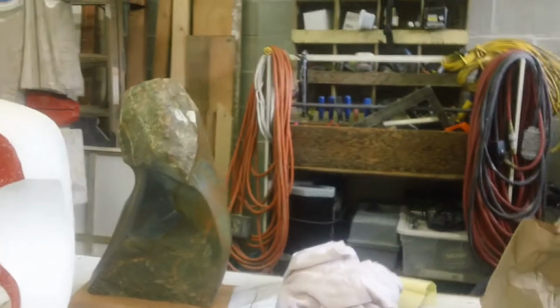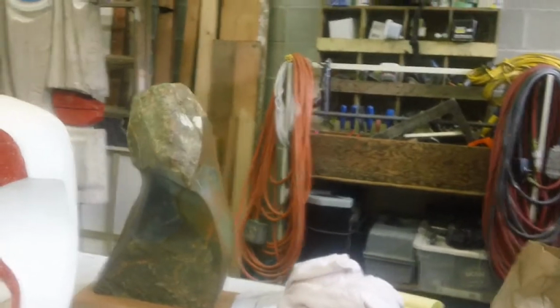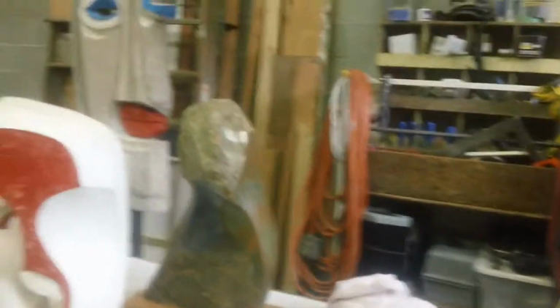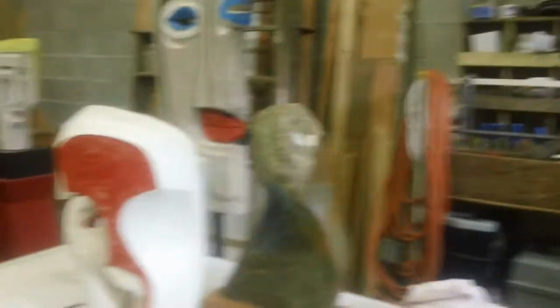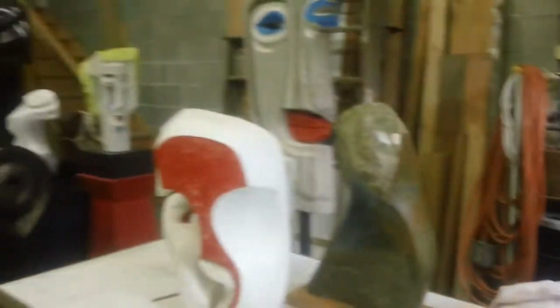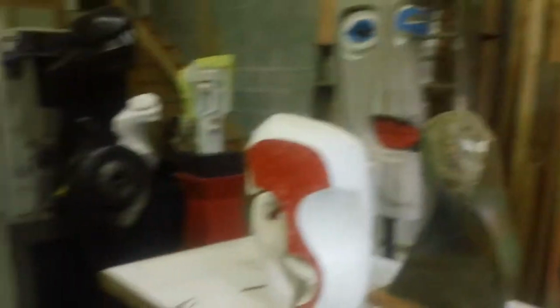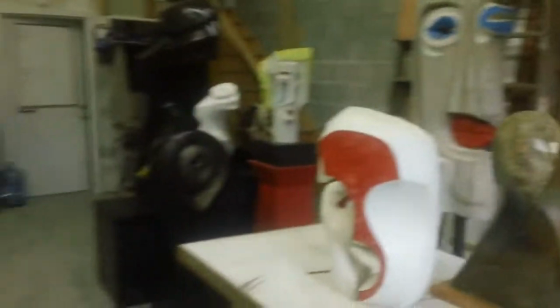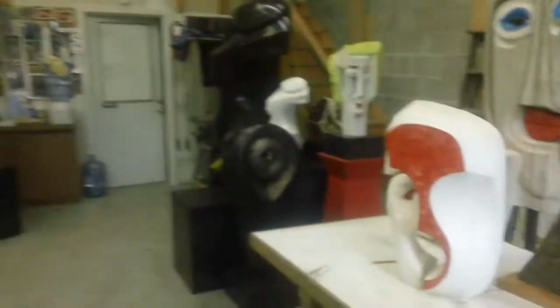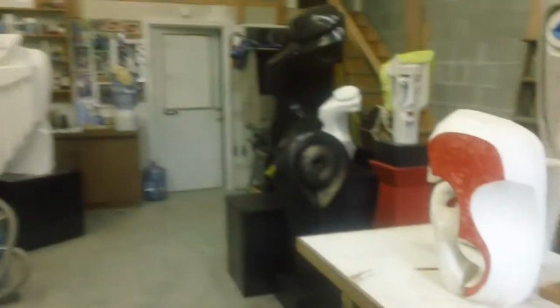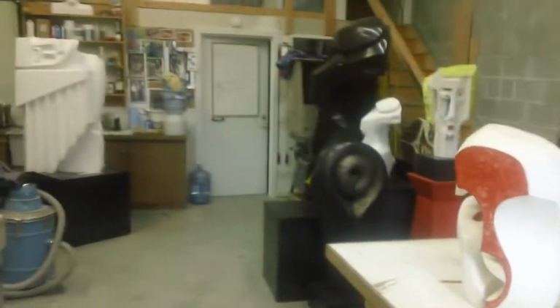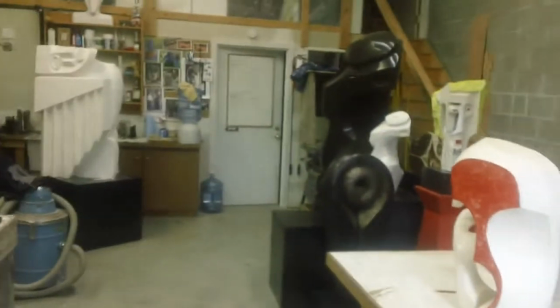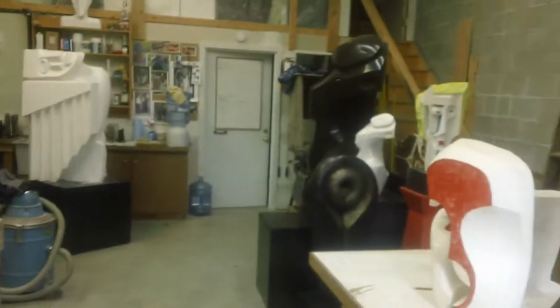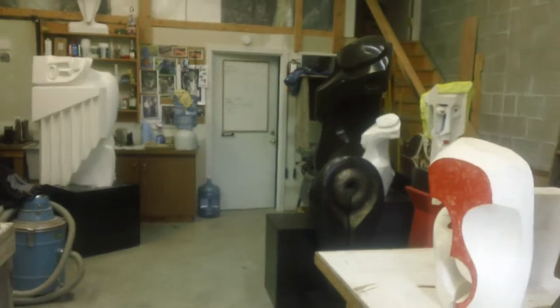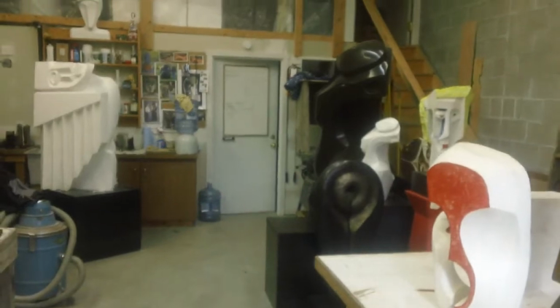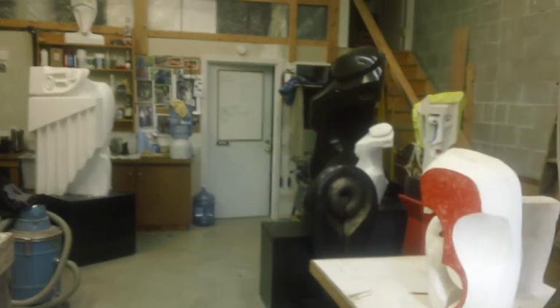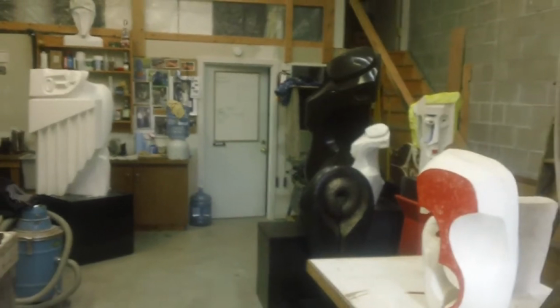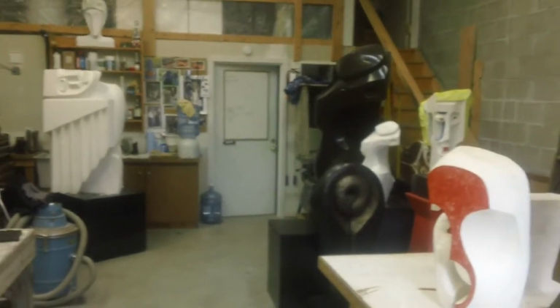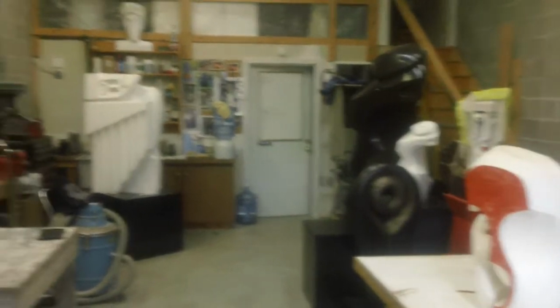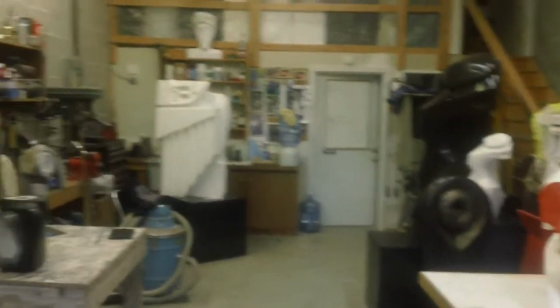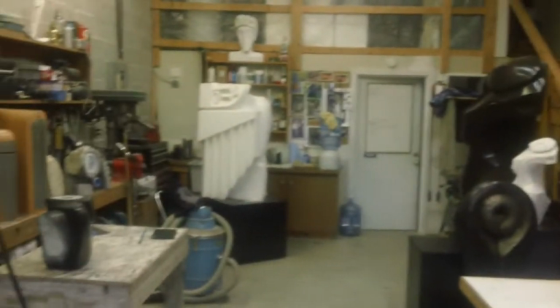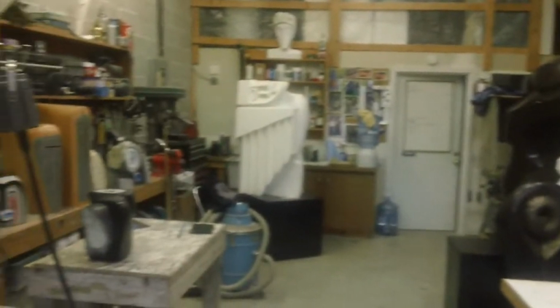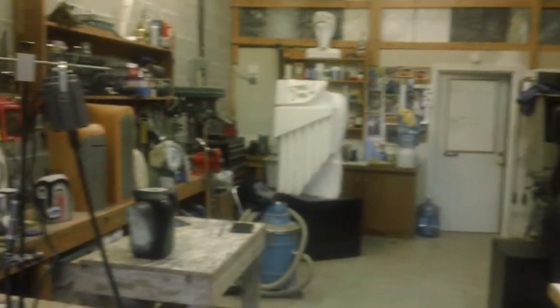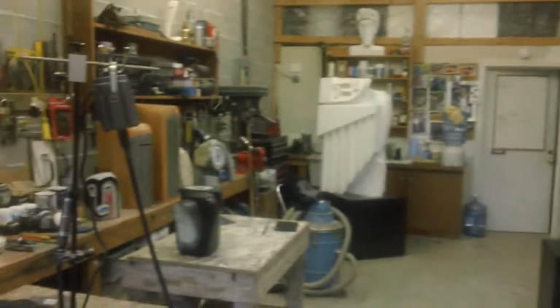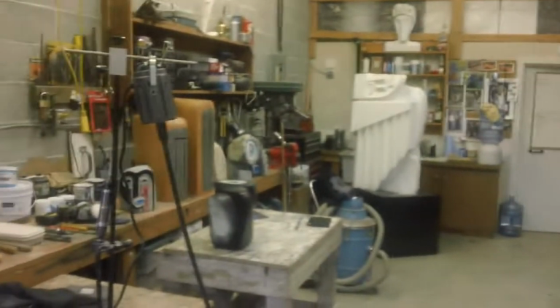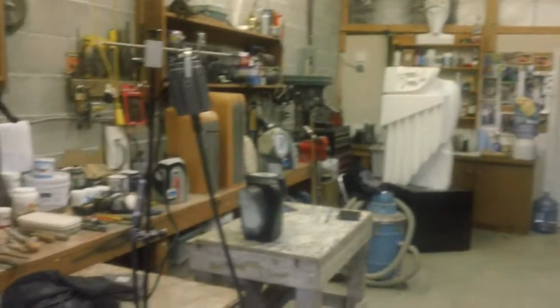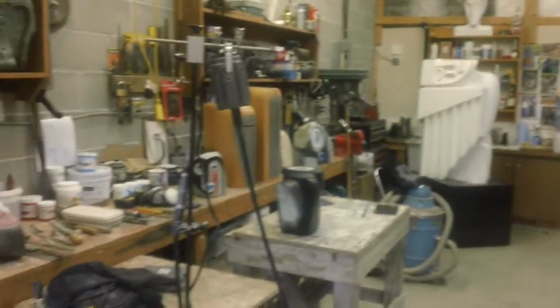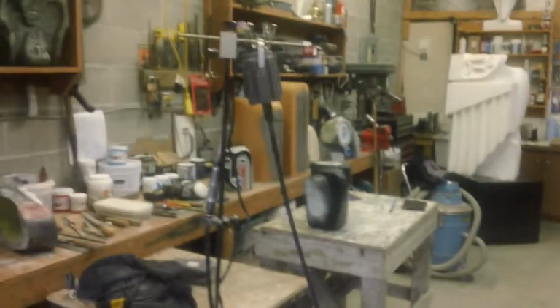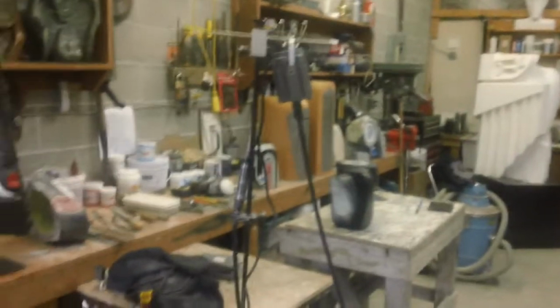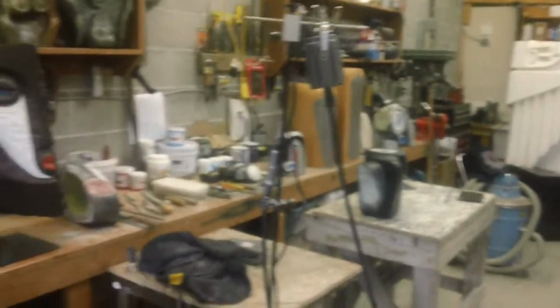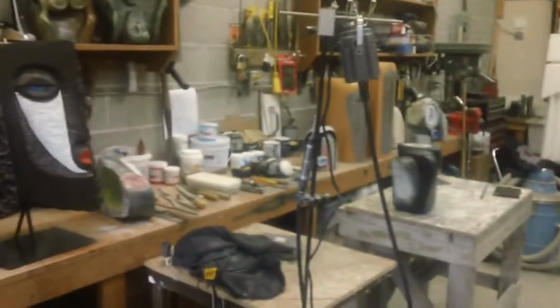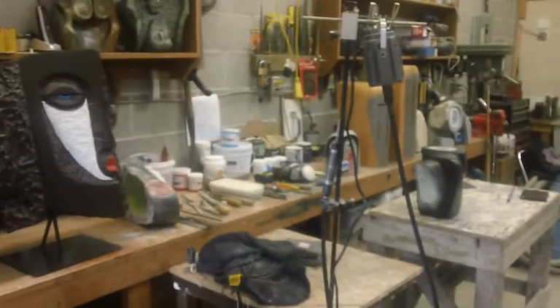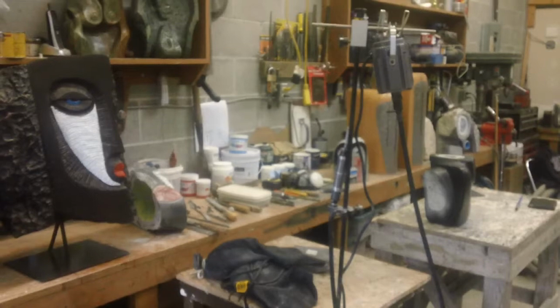Alright, well there's a quick pan and again it's Morley Myers, morleymyersgallery.com on Salt Spring Island. I hope you enjoy the video. Bye now.